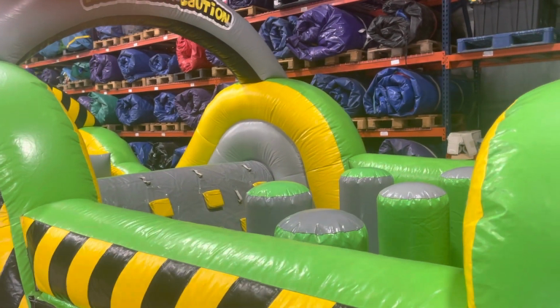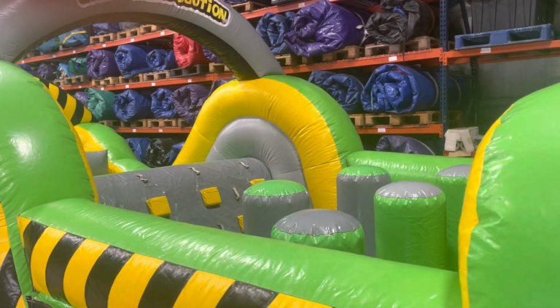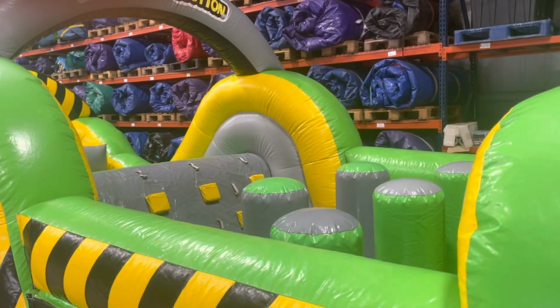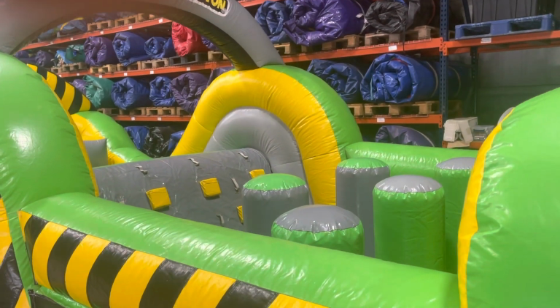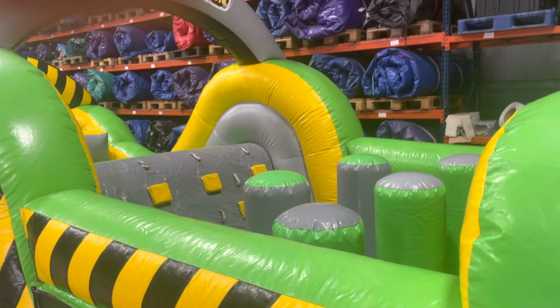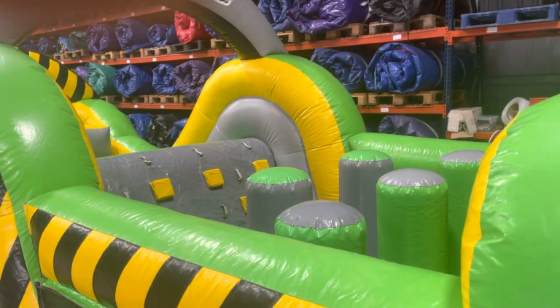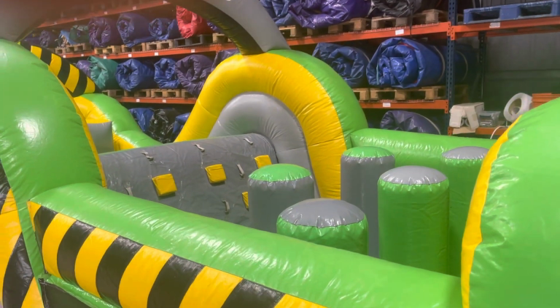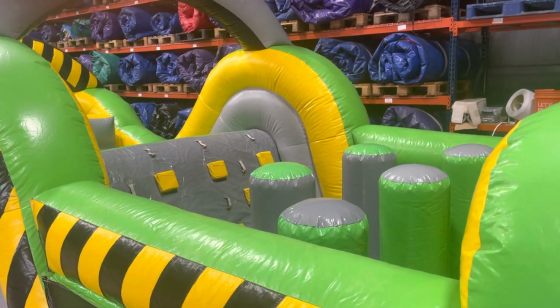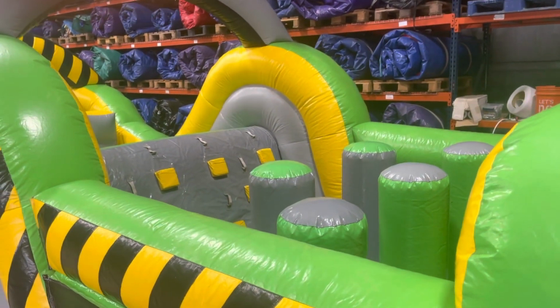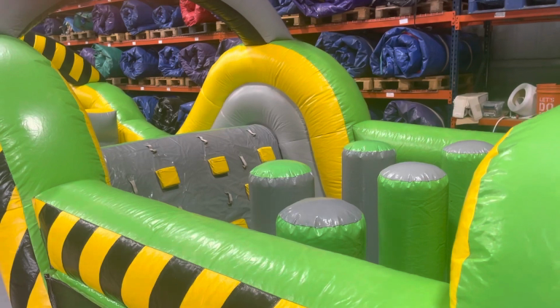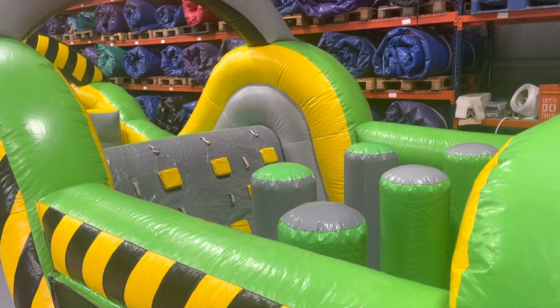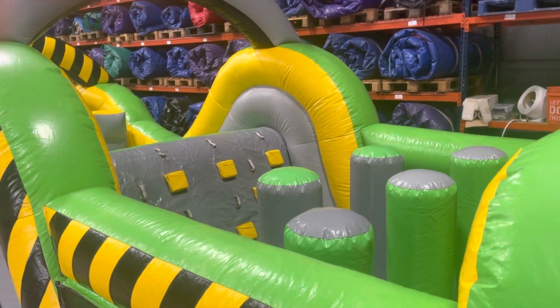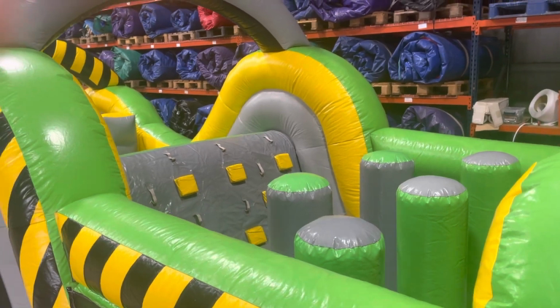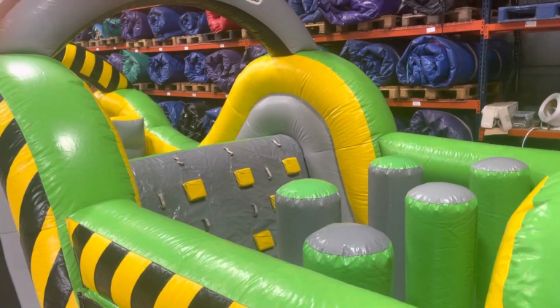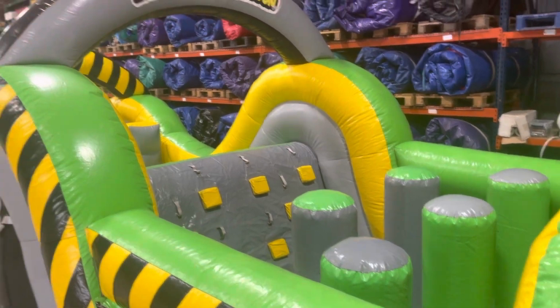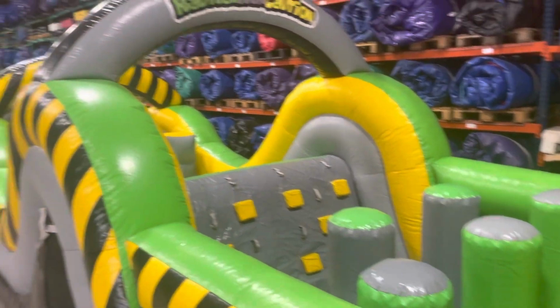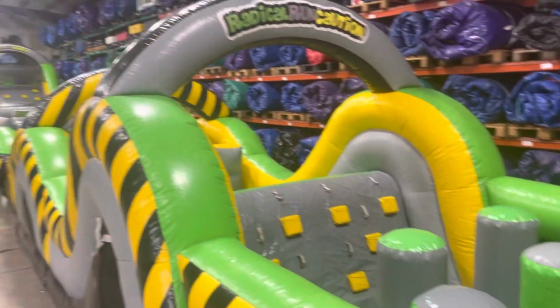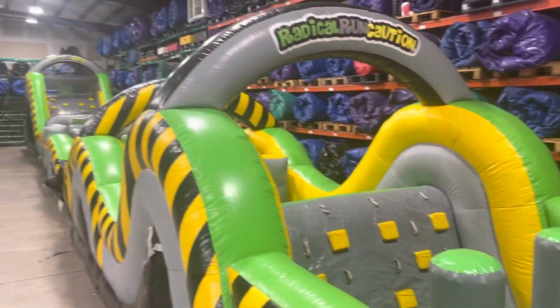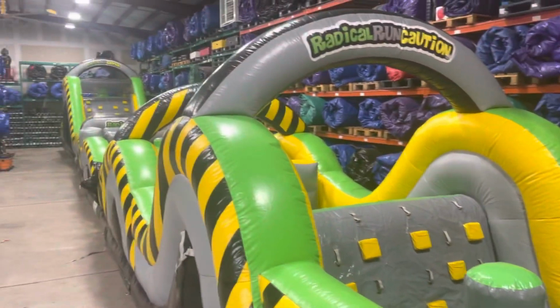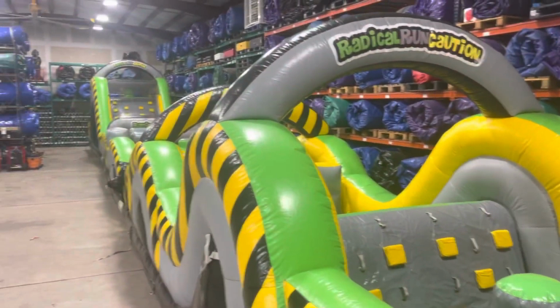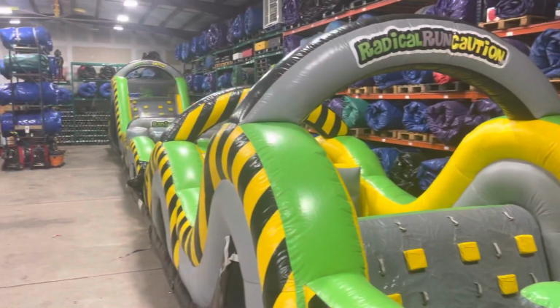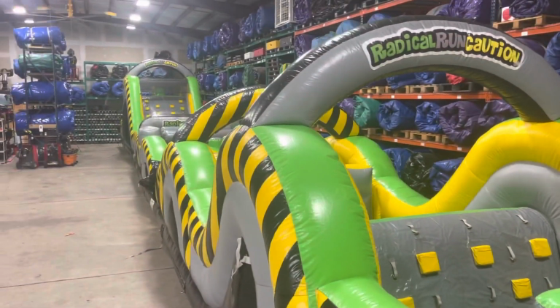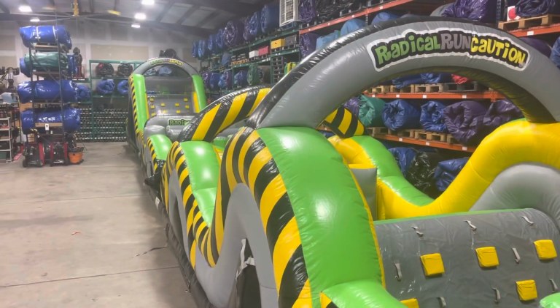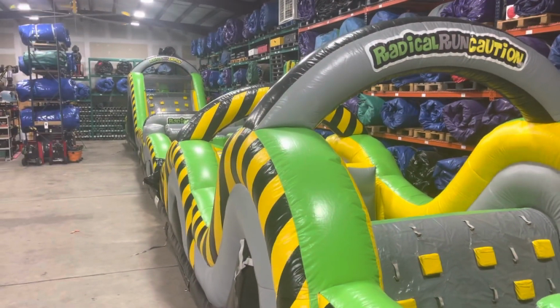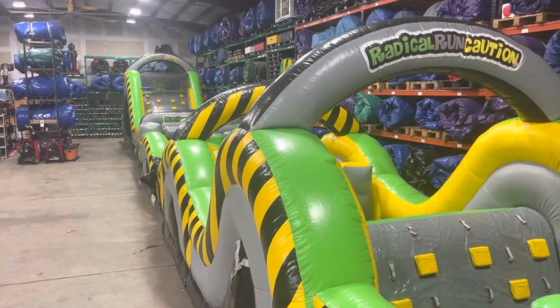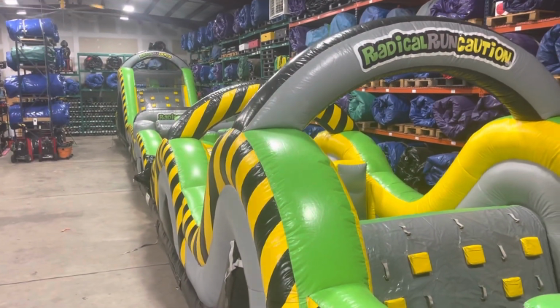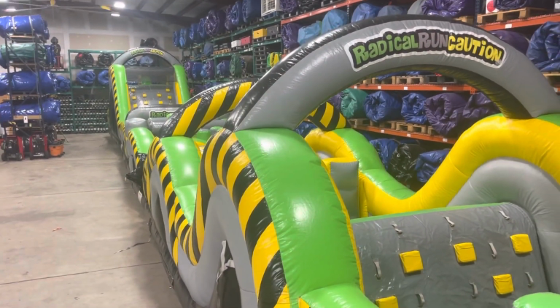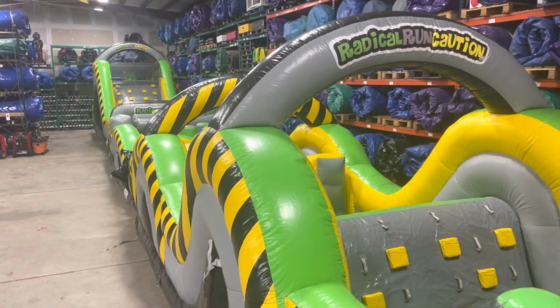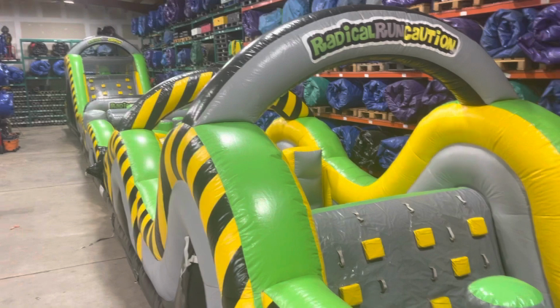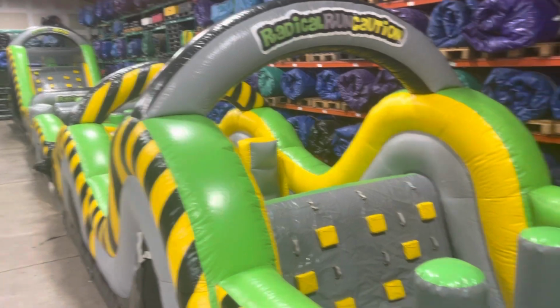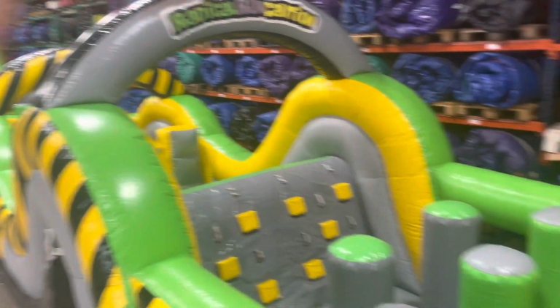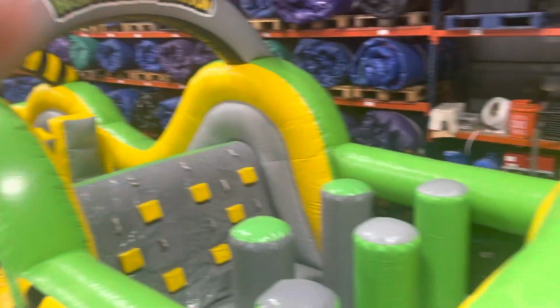I'm going to show you the best view I can. As you can see, it goes all the way down to the end of our warehouse. He'll start driving forward.